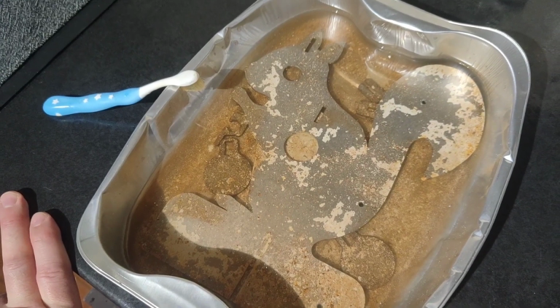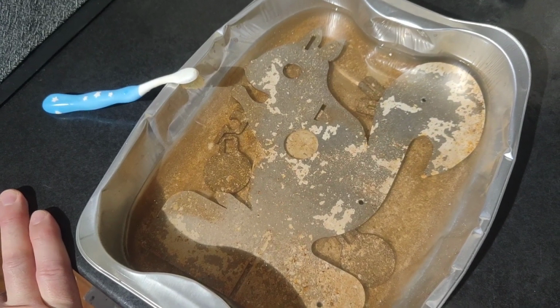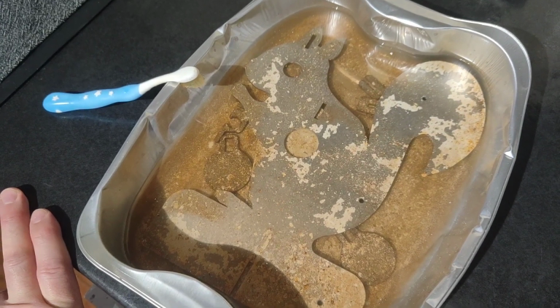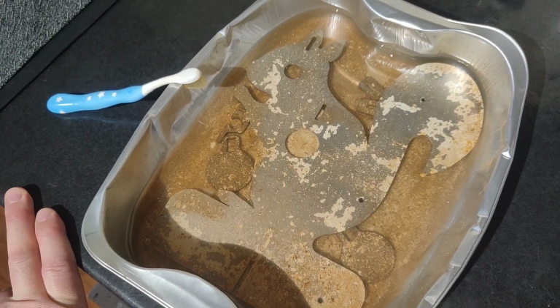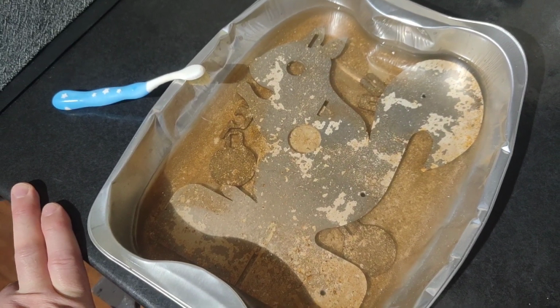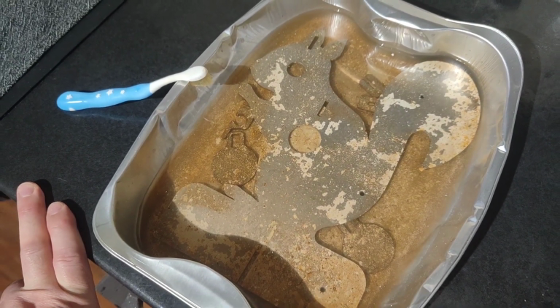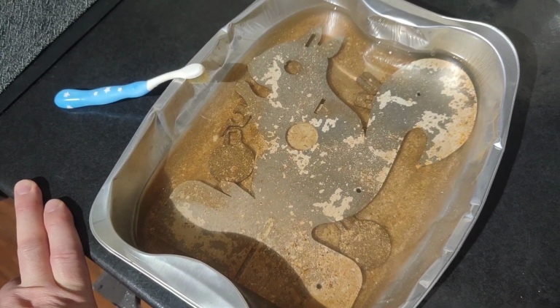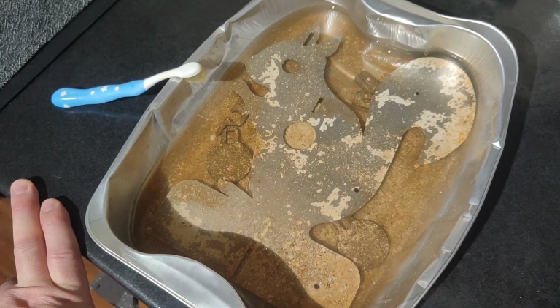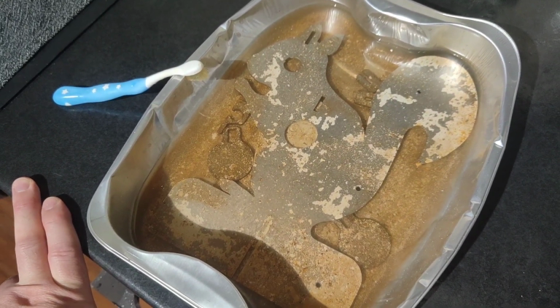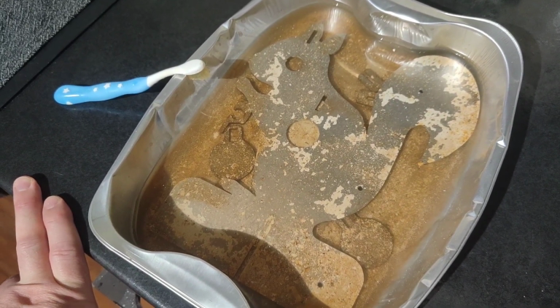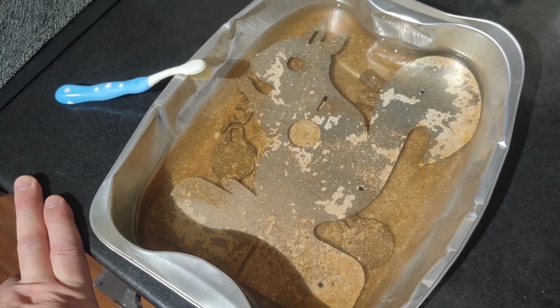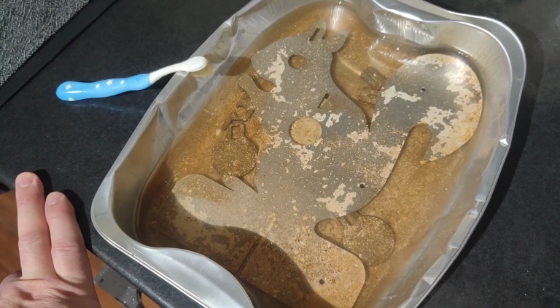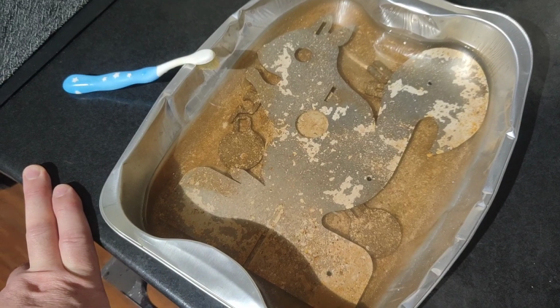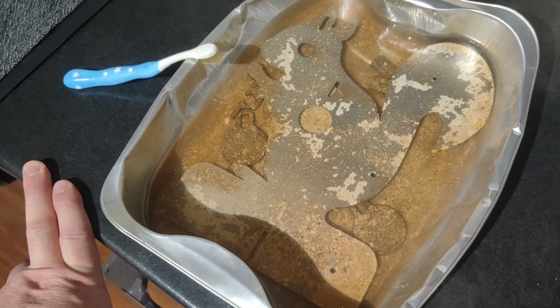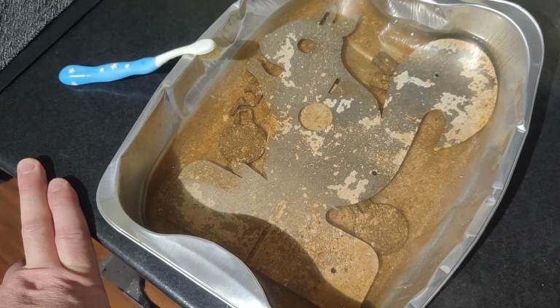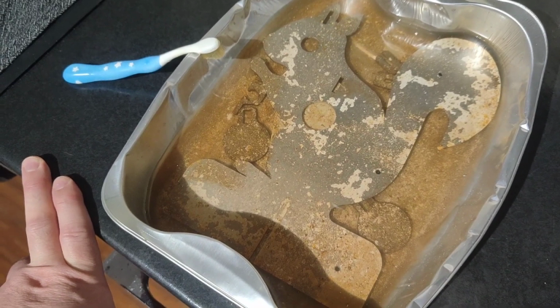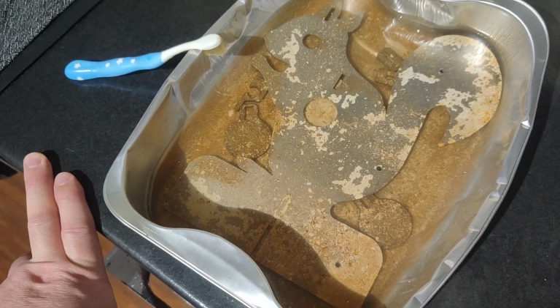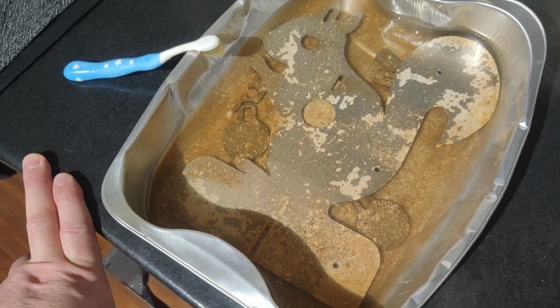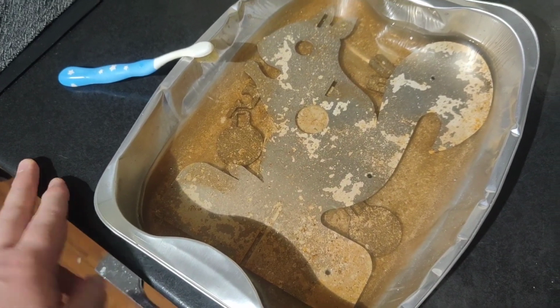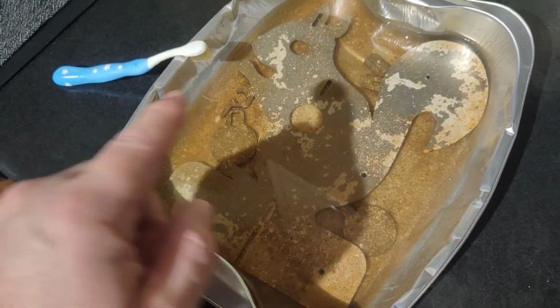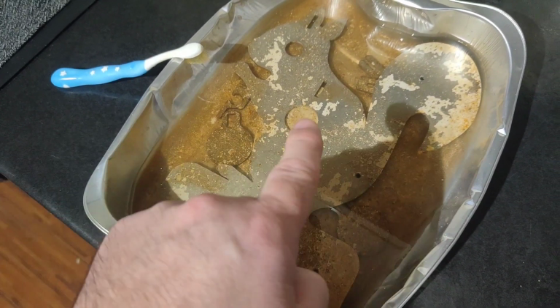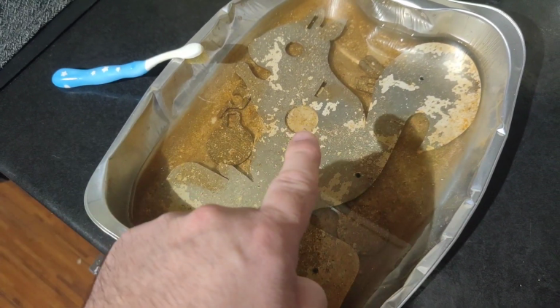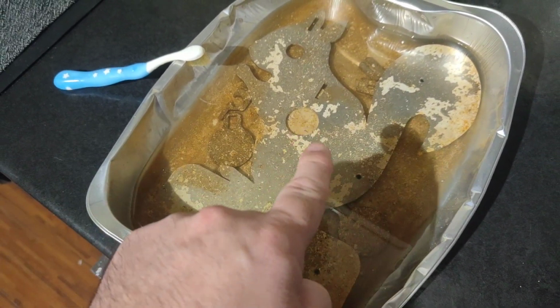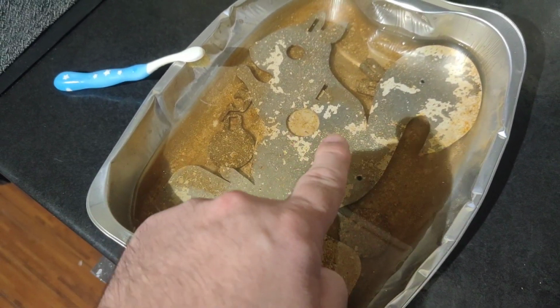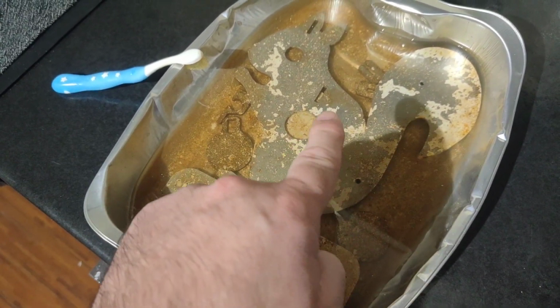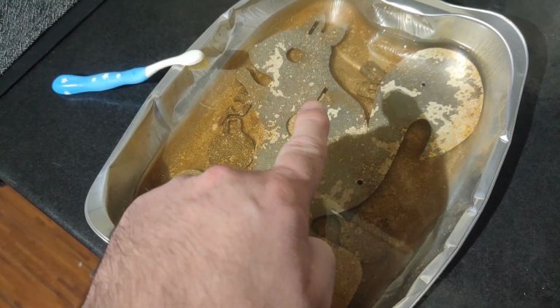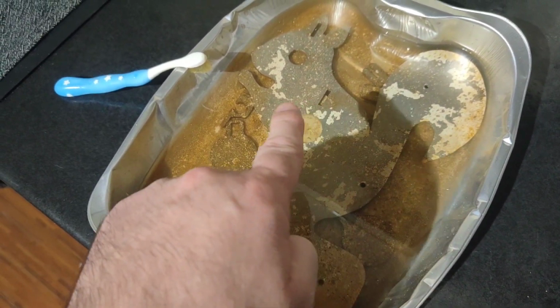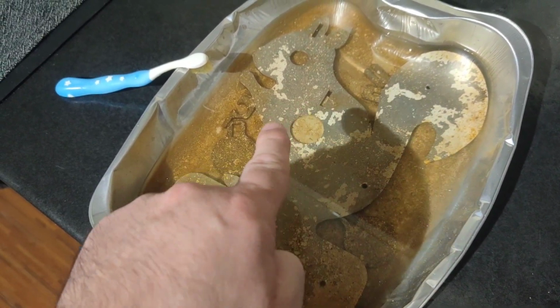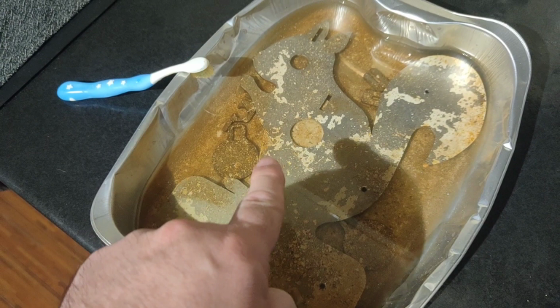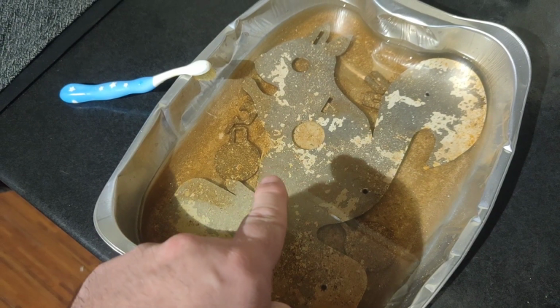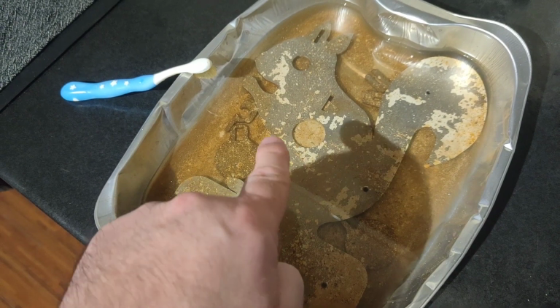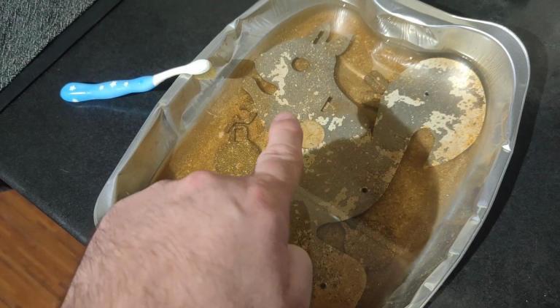It'd be nice to get some paint on it so at least it's sealed without any flash rust, and then I can see about maybe making a reducer.